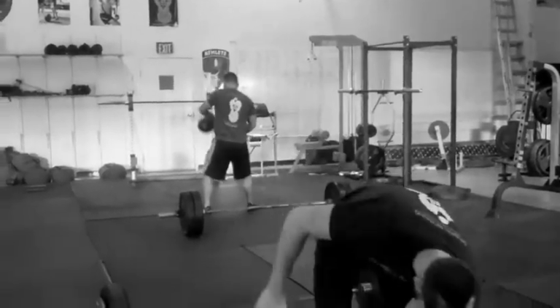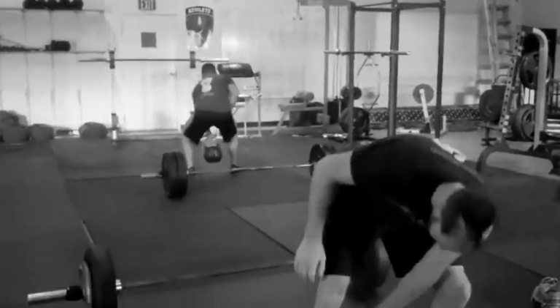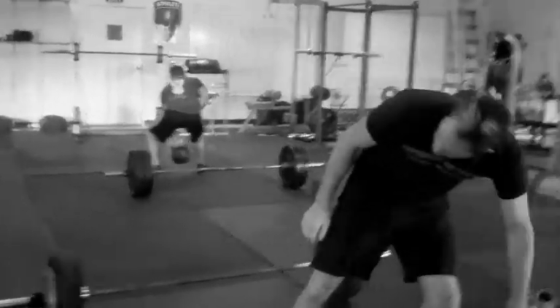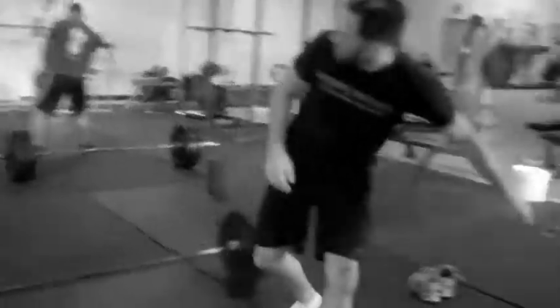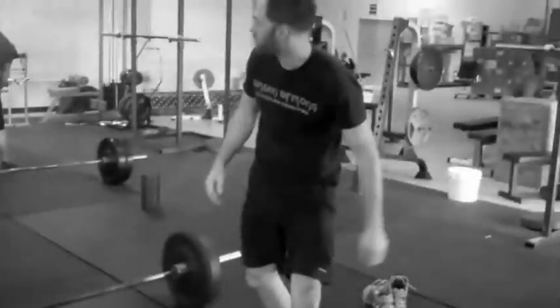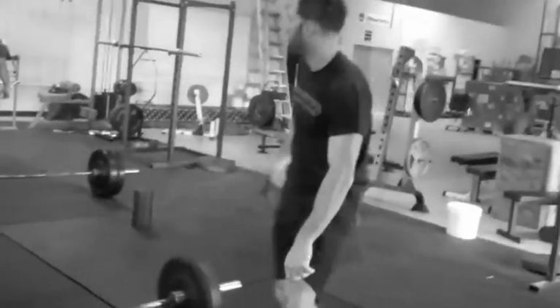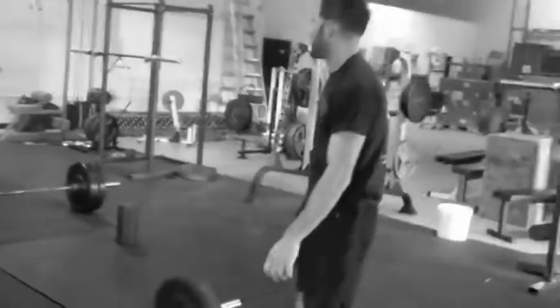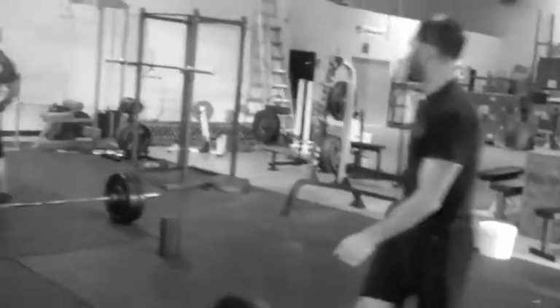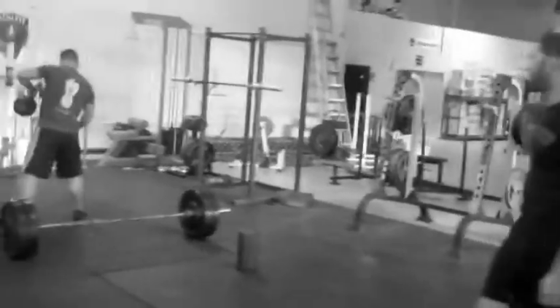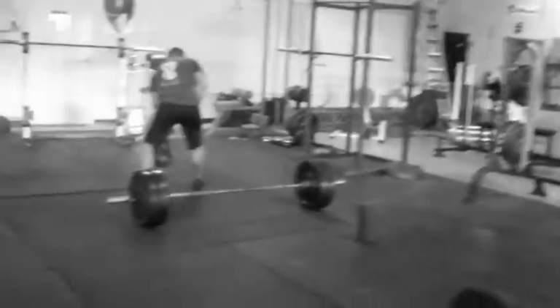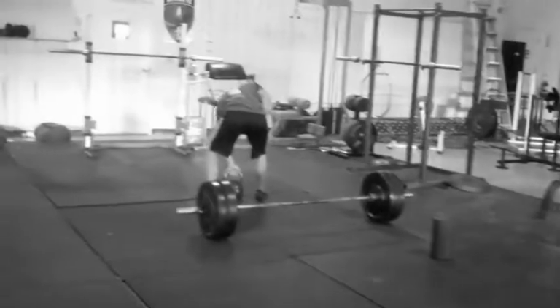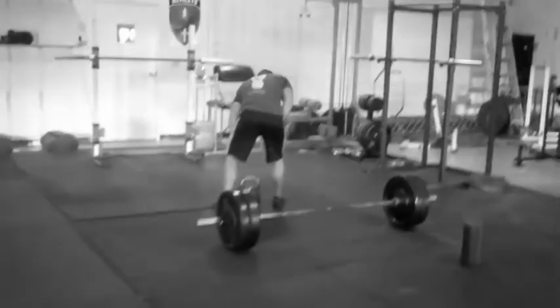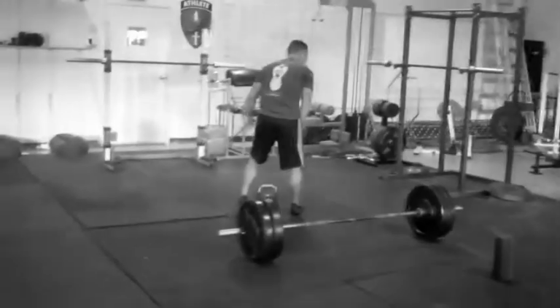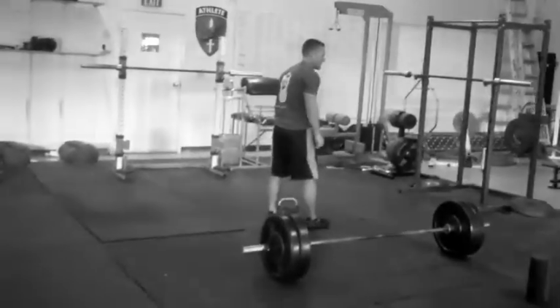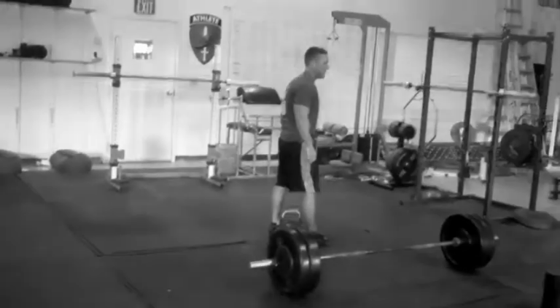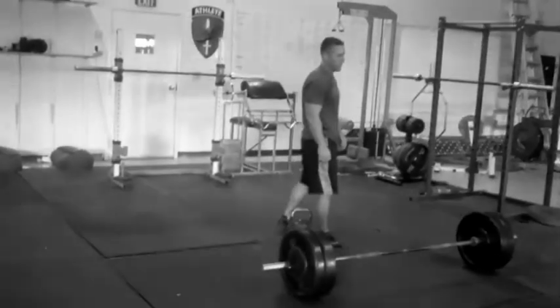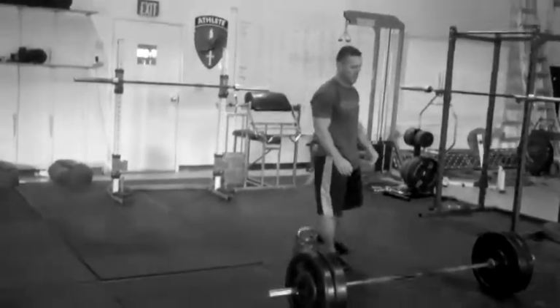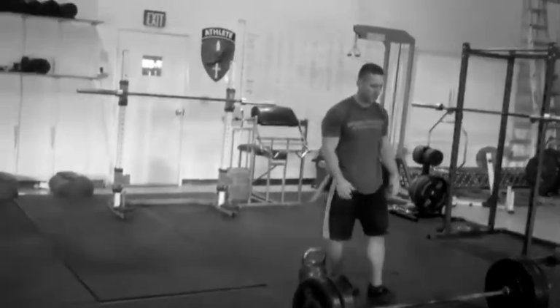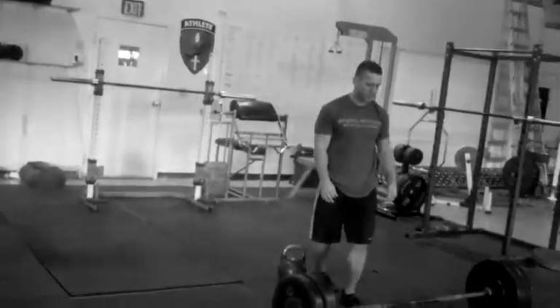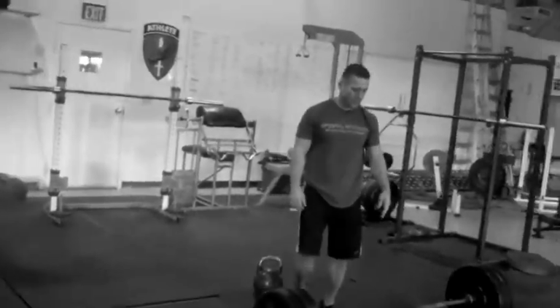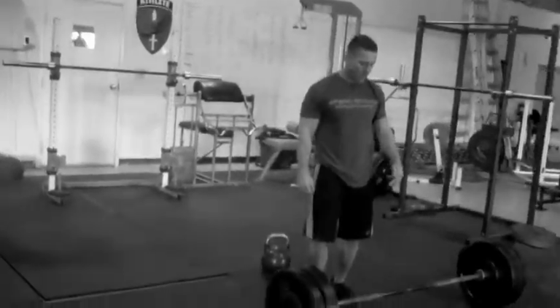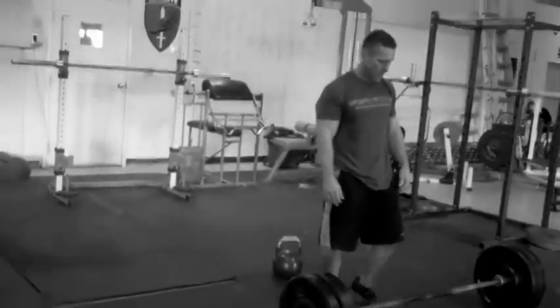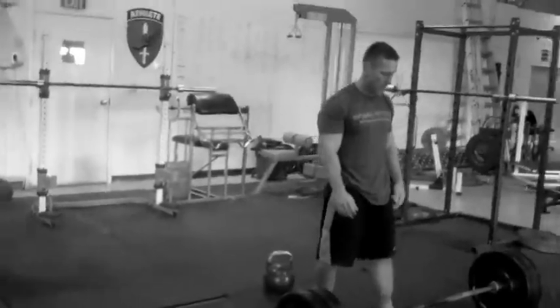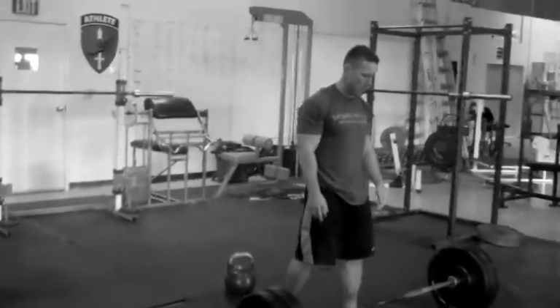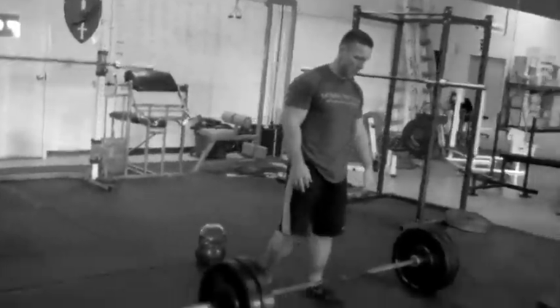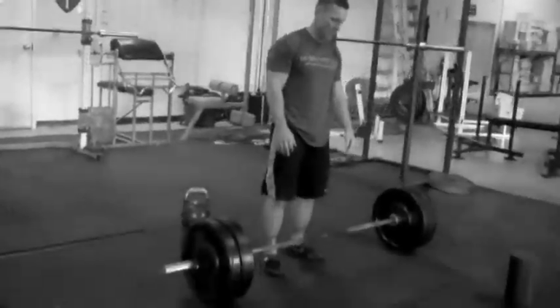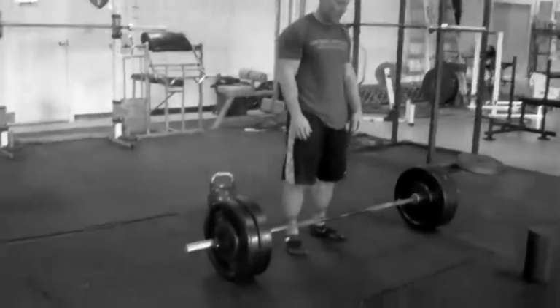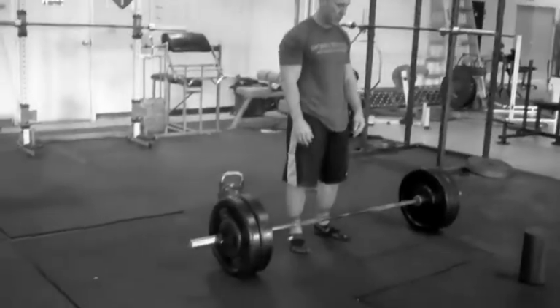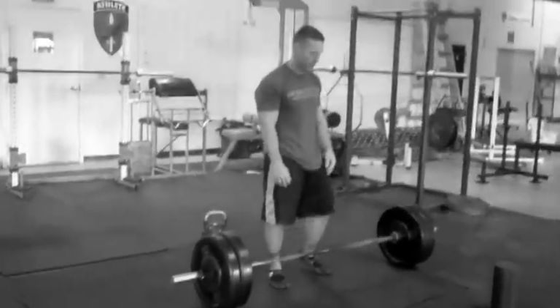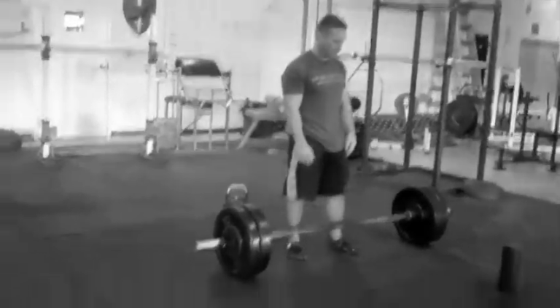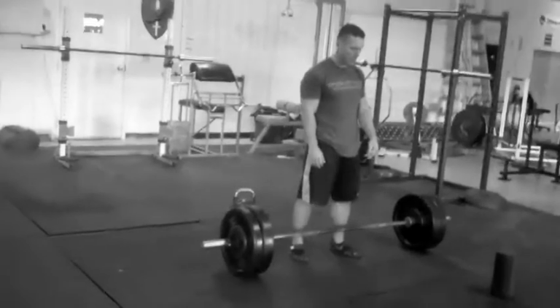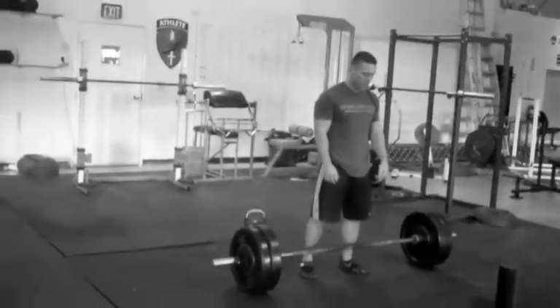Good. 30 seconds. However fast you finish, that's how much rest you've got. These guys finished the first round in 30 seconds — 19 left.